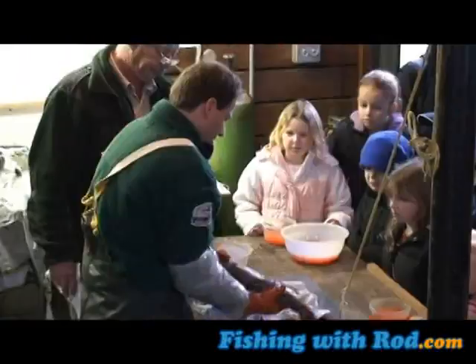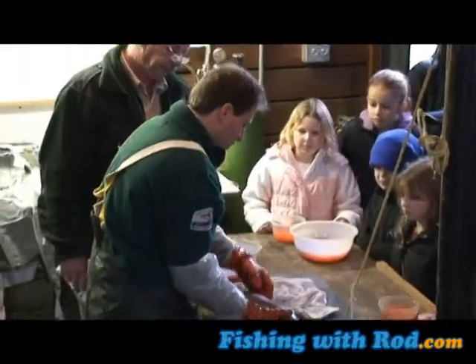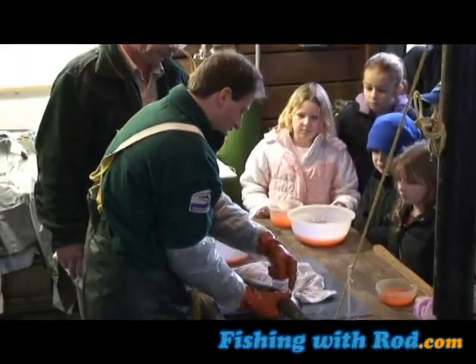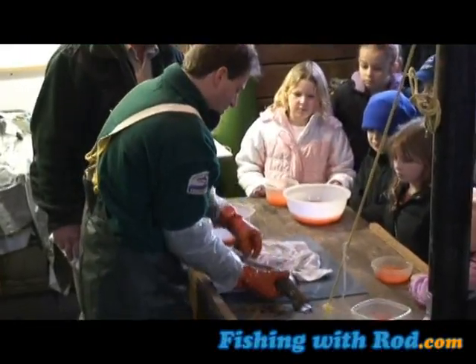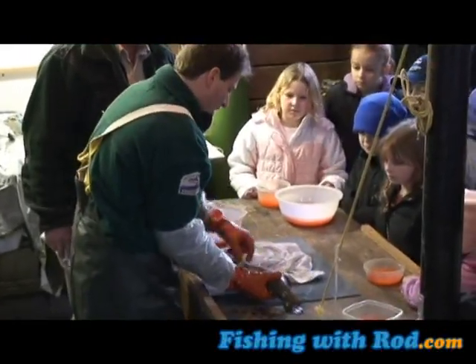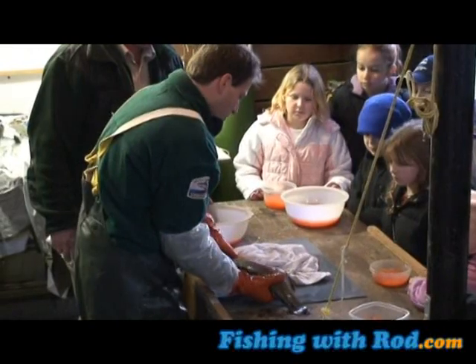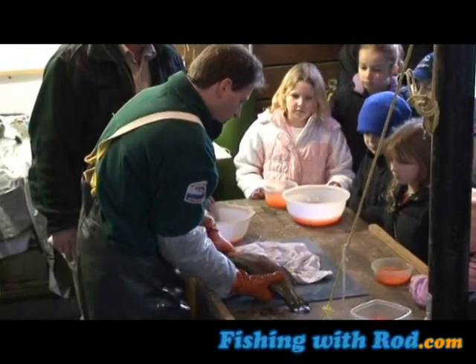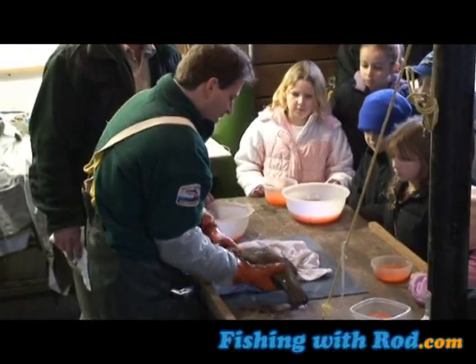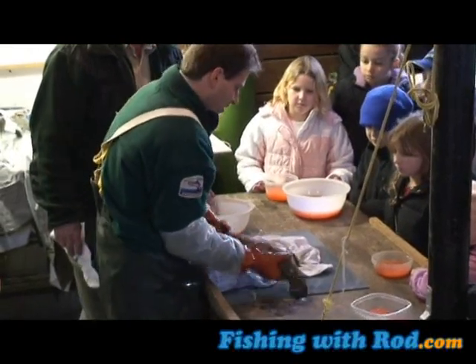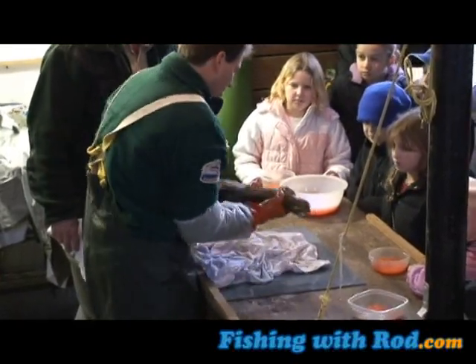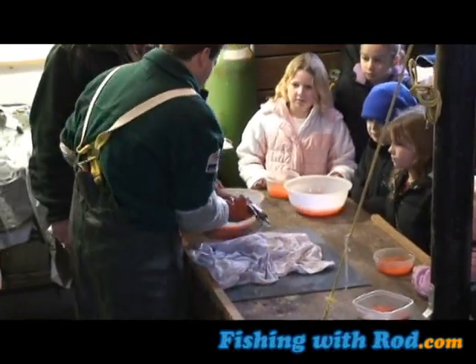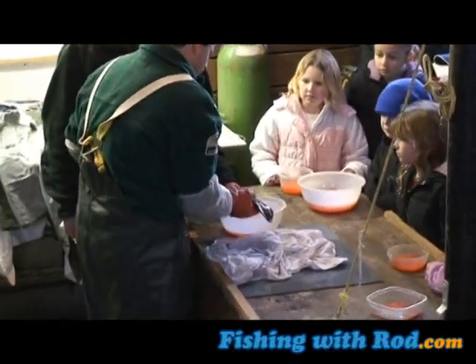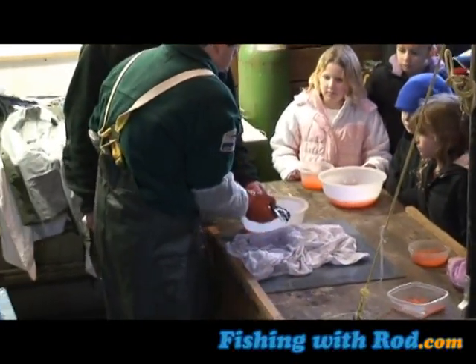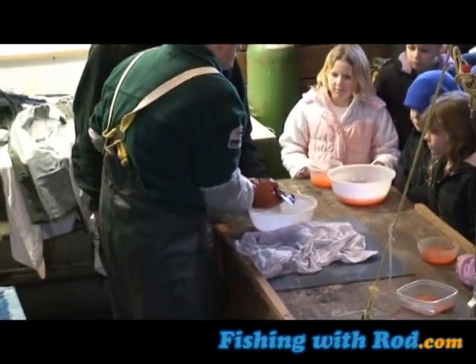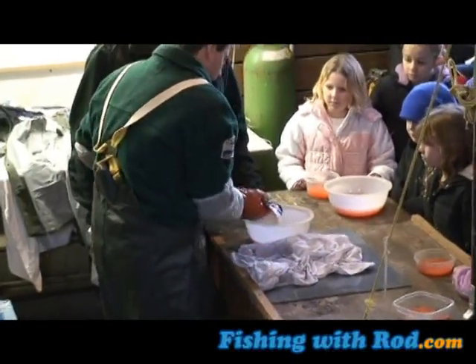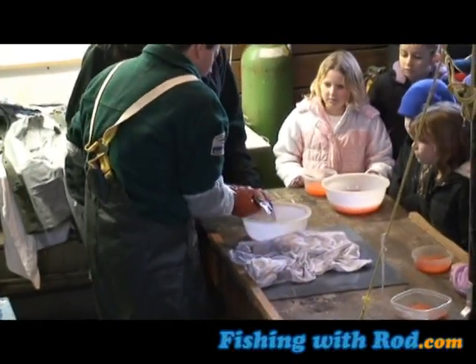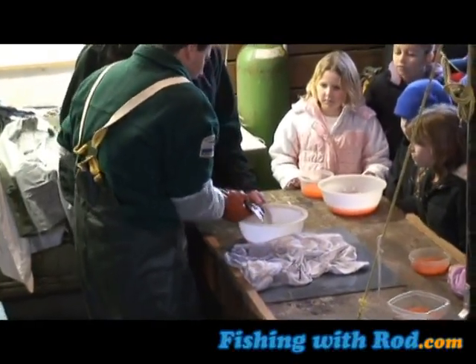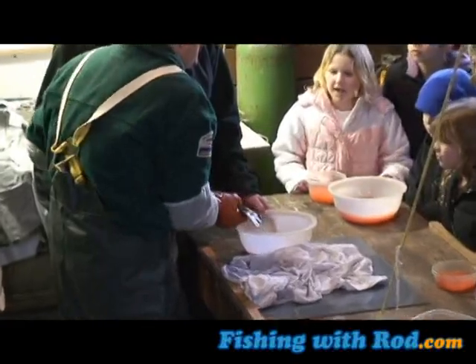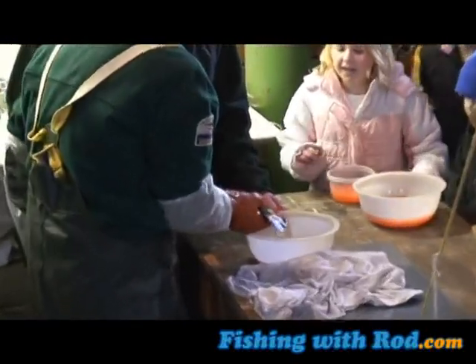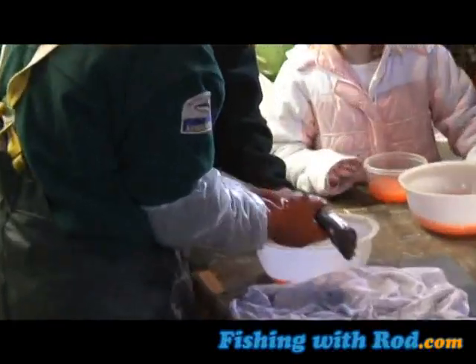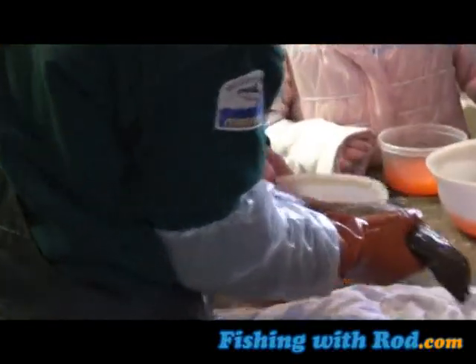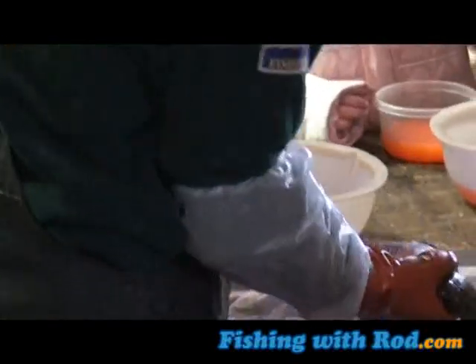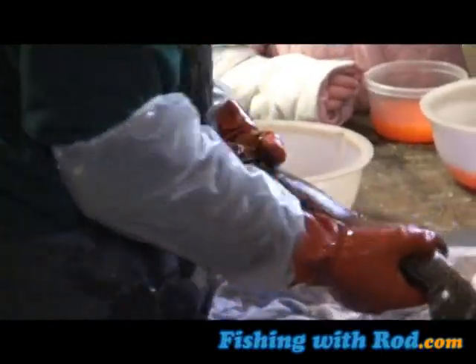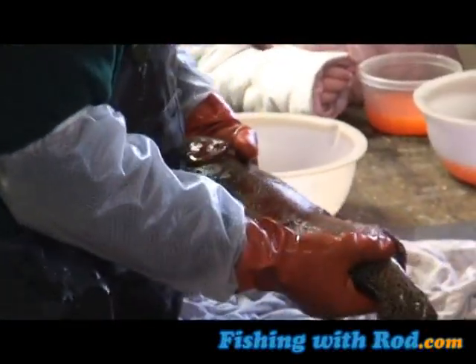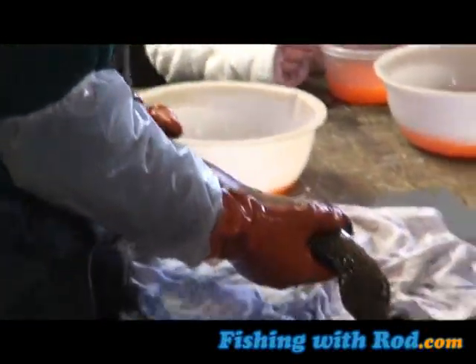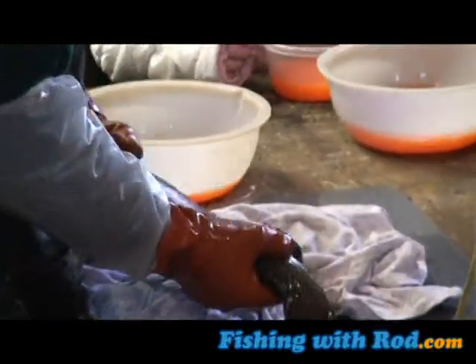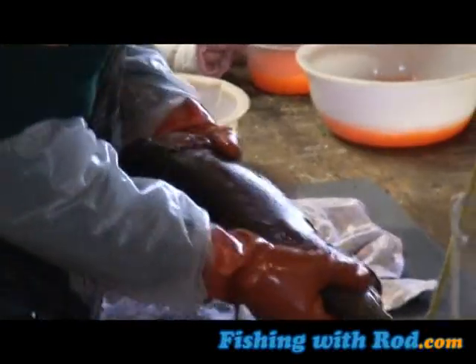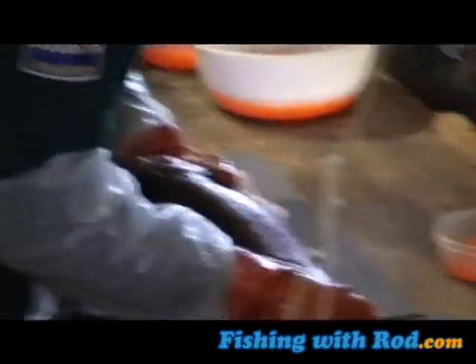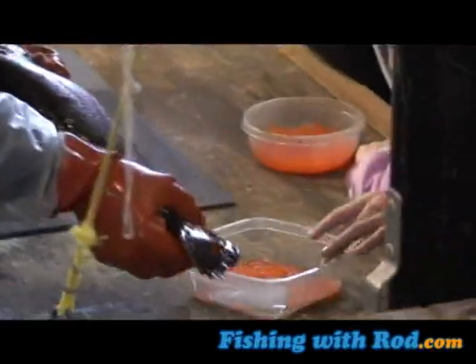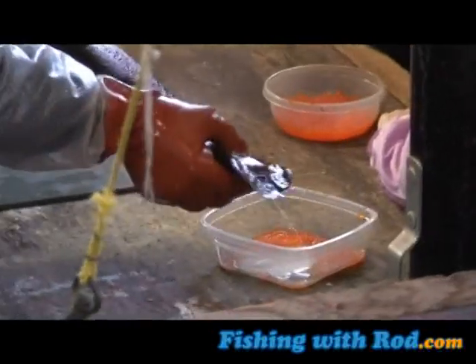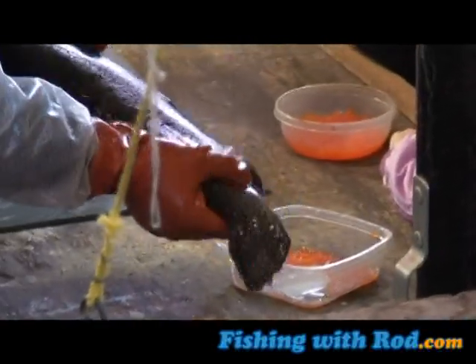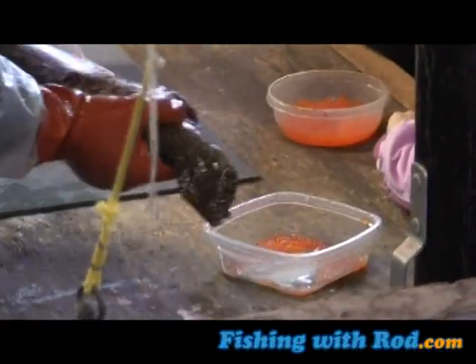We've got a milt sac done. The whole body is out of the body. There's milk — we're going to check it. Where do the other ones go? Here we go, we'll put some in there. A little bit of eggs.